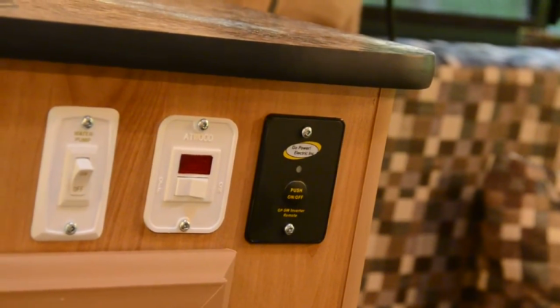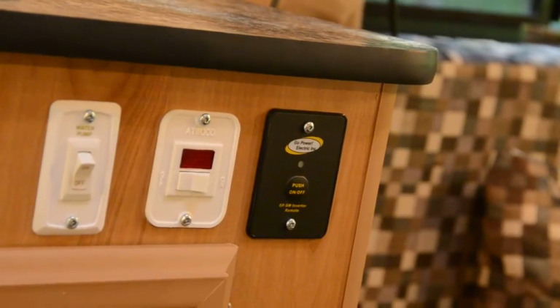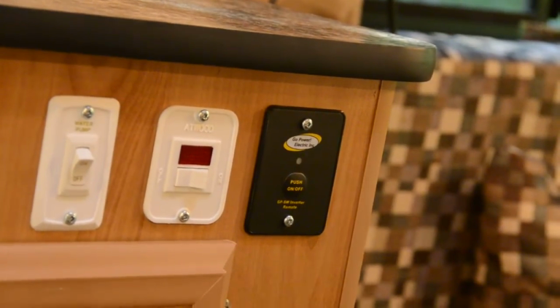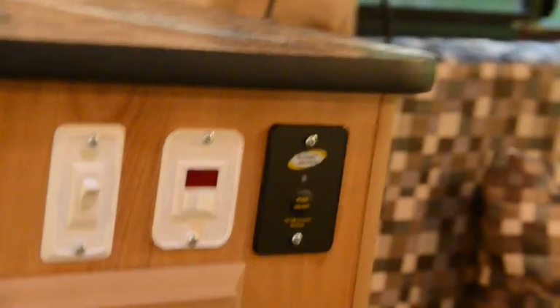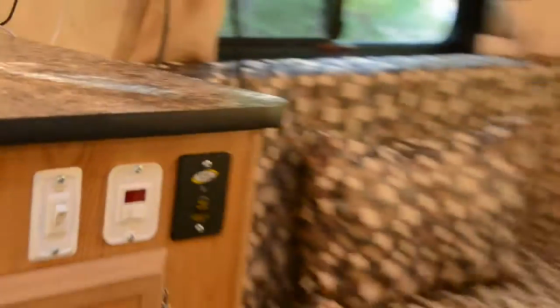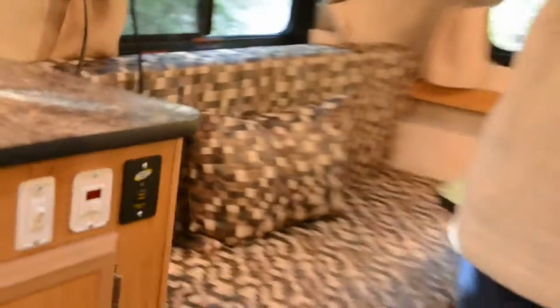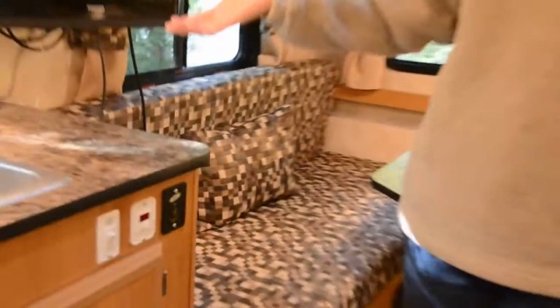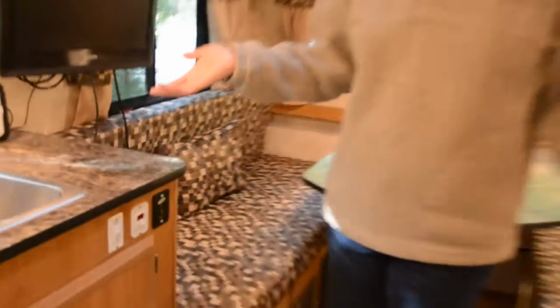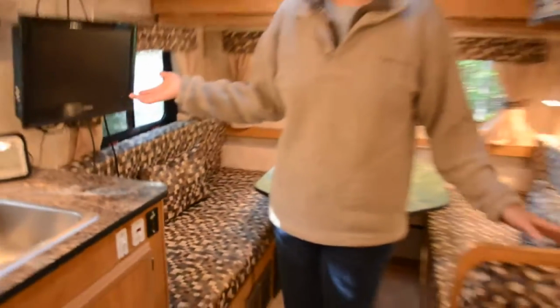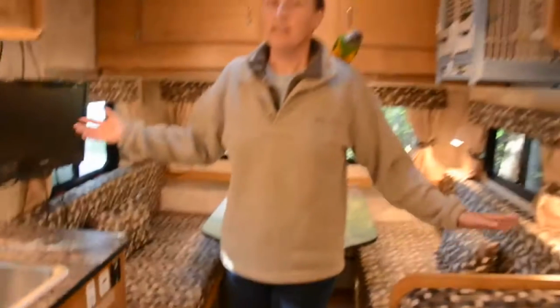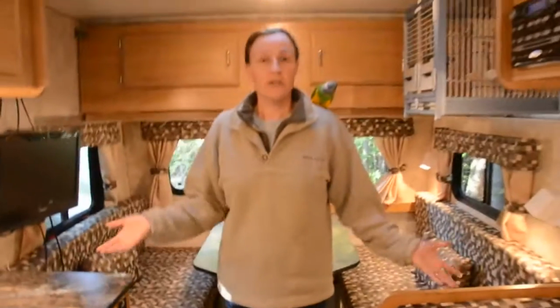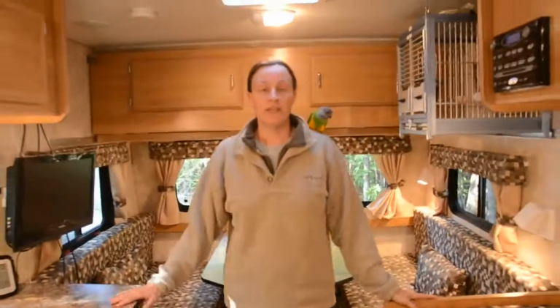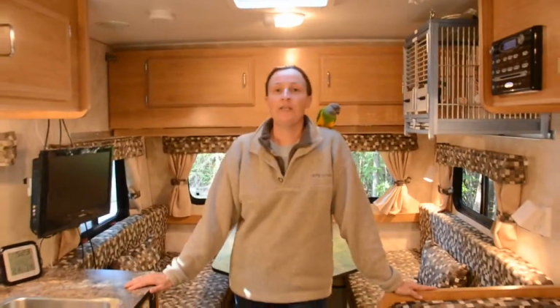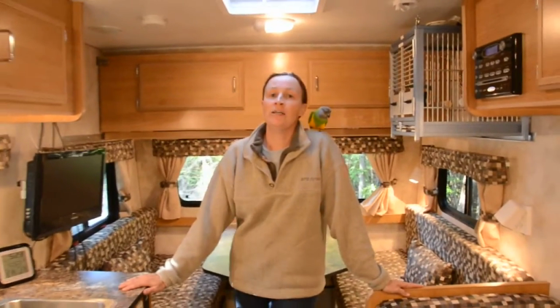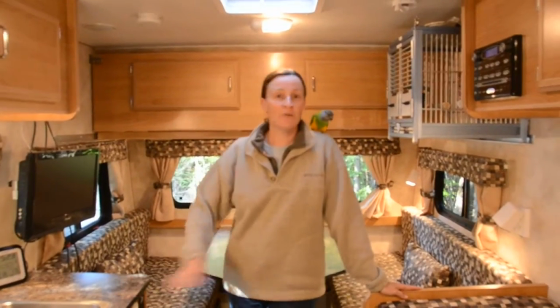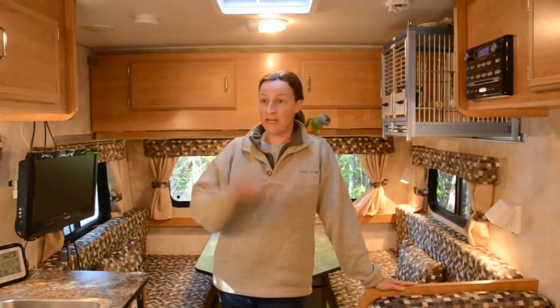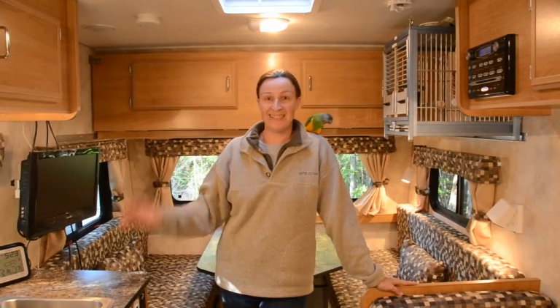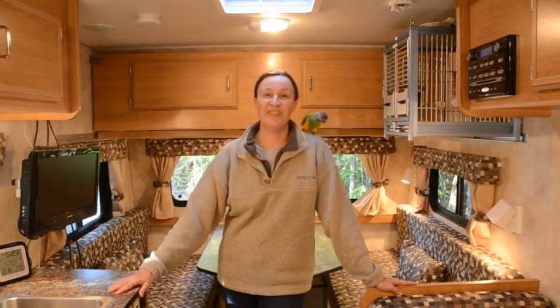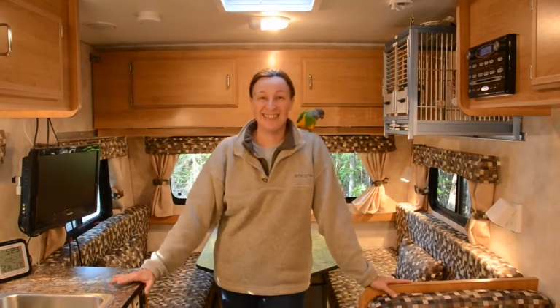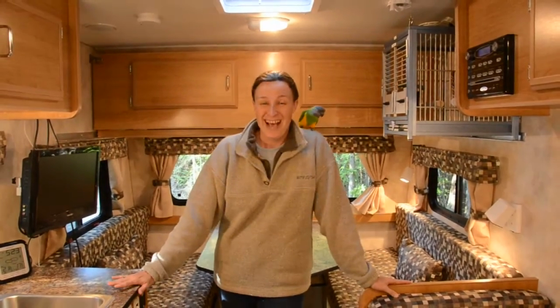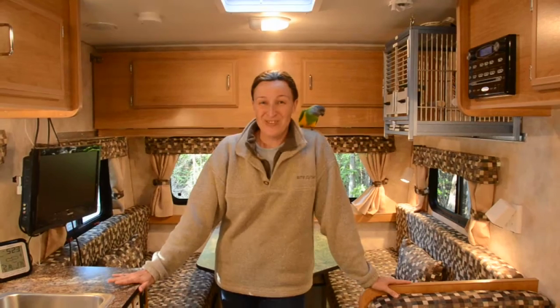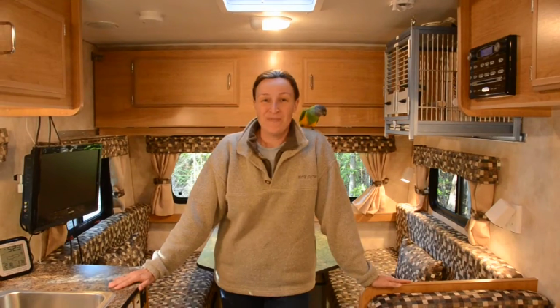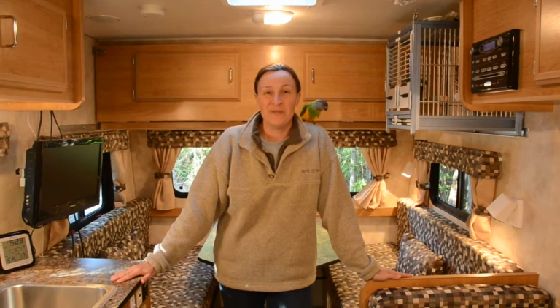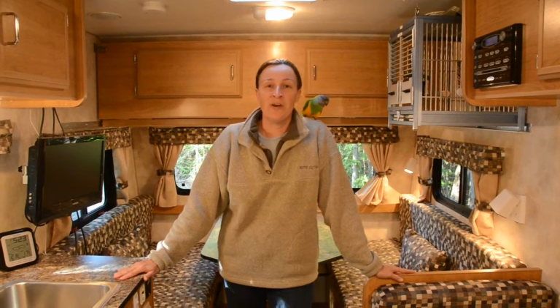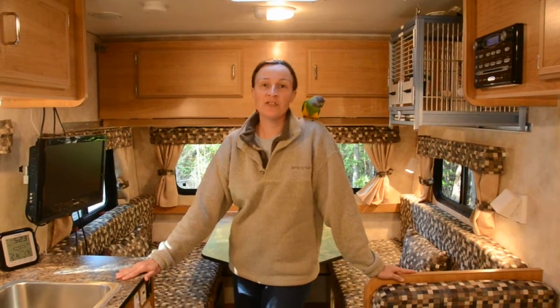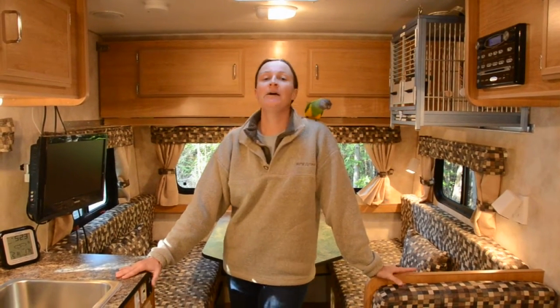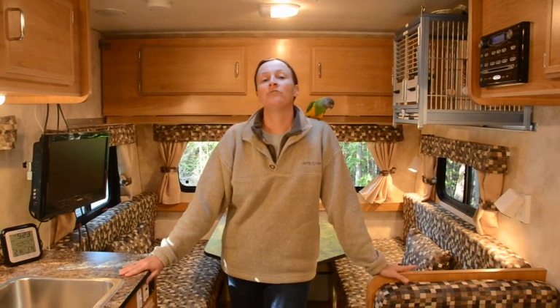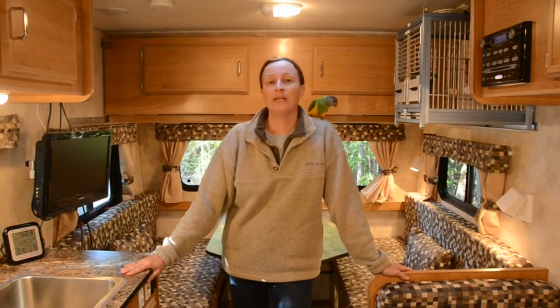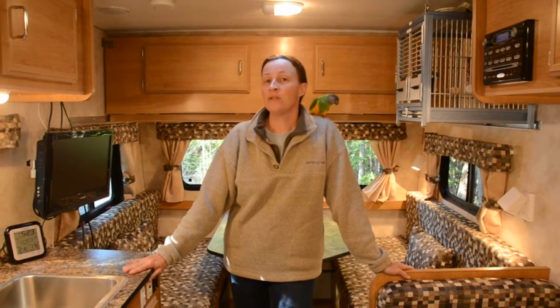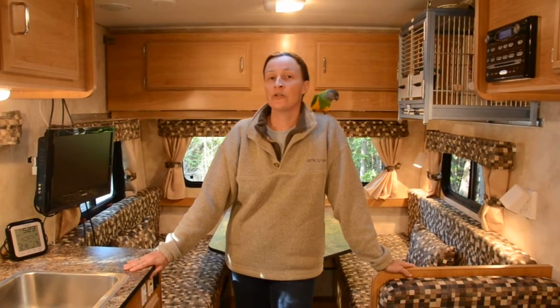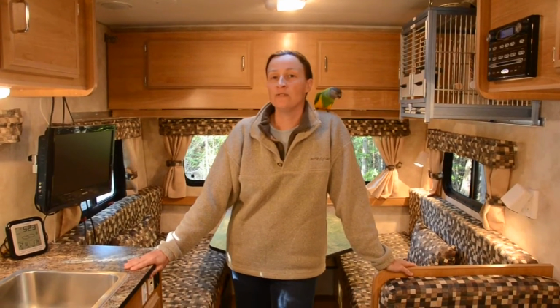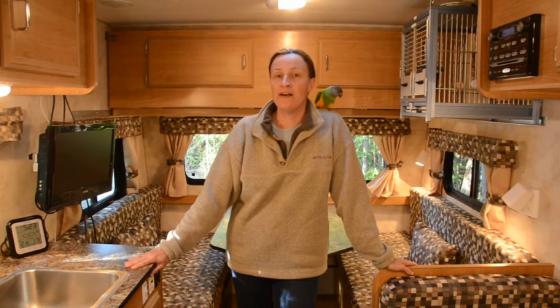That's our 2012 Taylor Coach trailer. Taylor Coach can make you a trailer with whatever custom features you can dream up. Give them a call or check them out at www.taylorcoach.com.